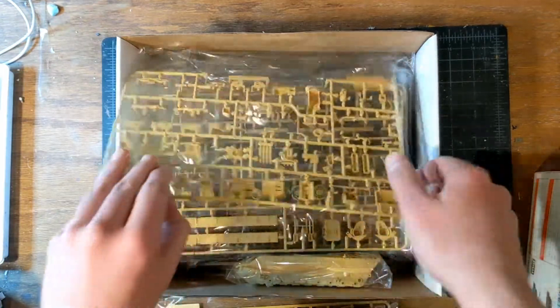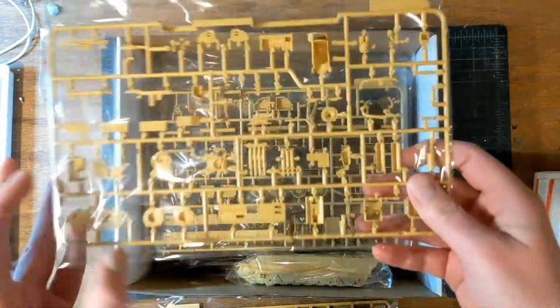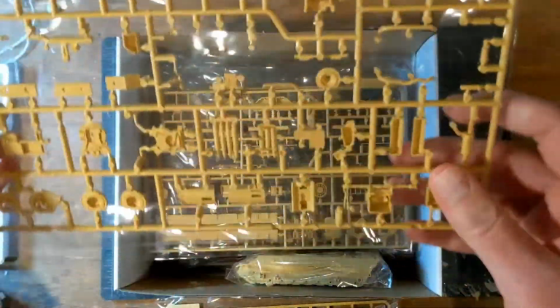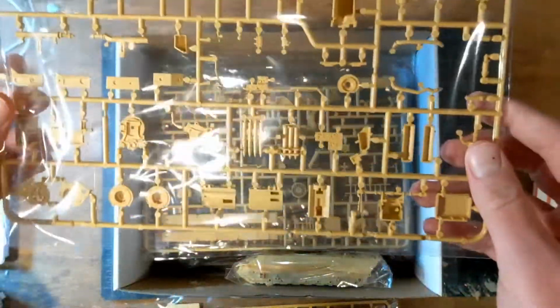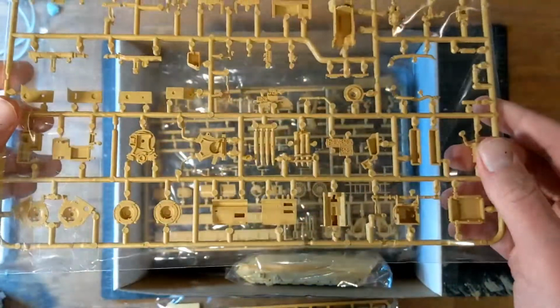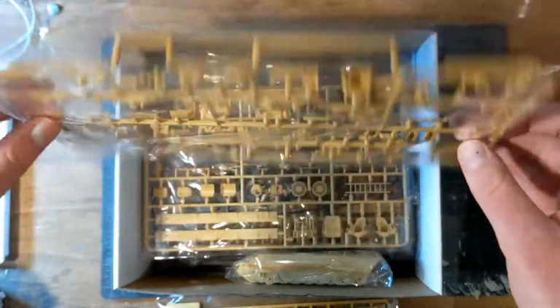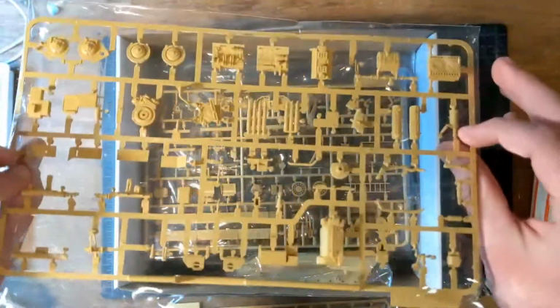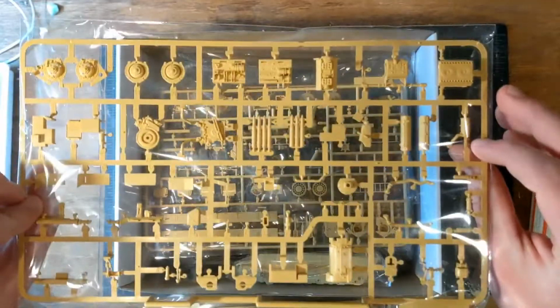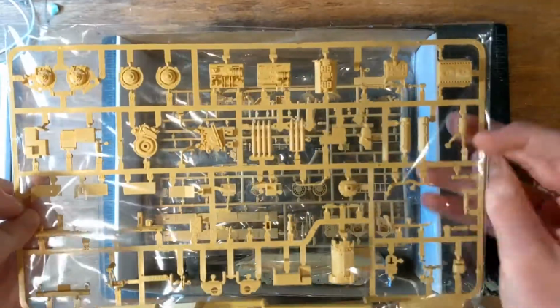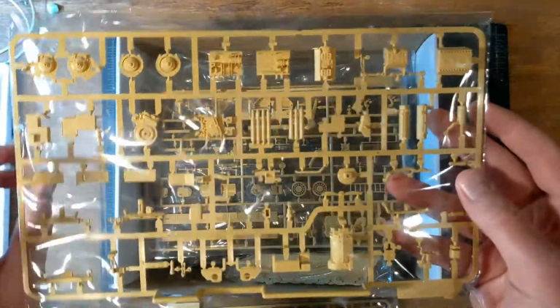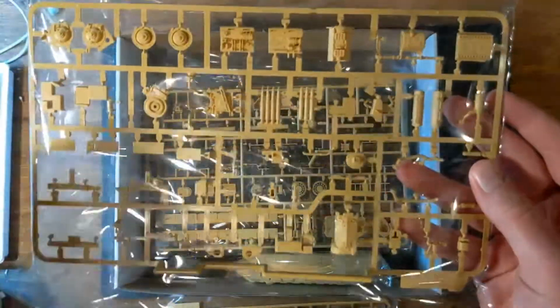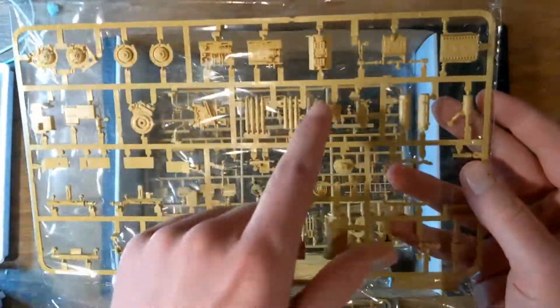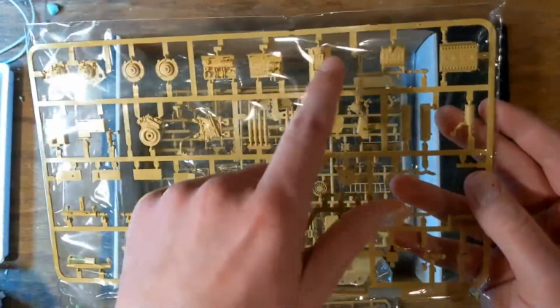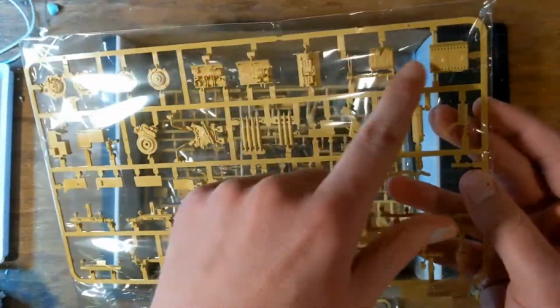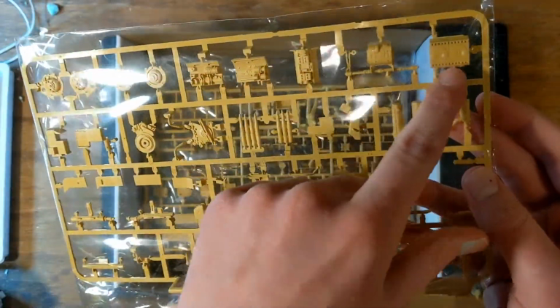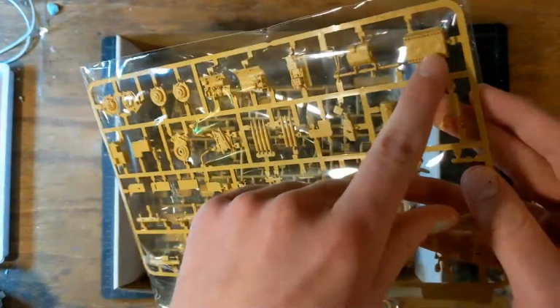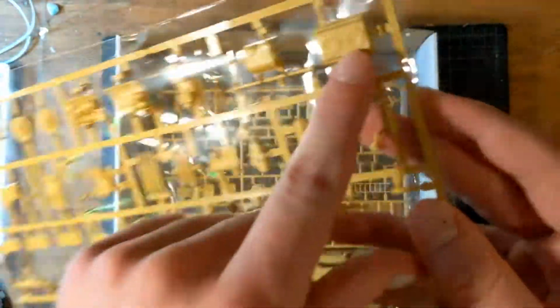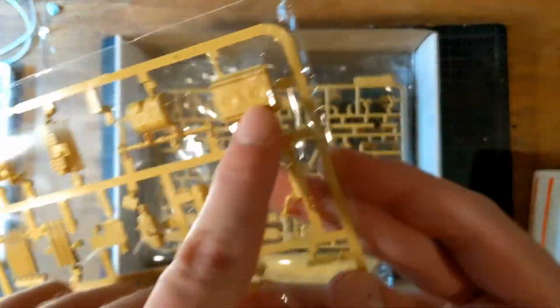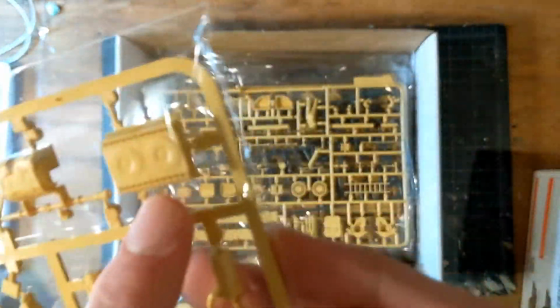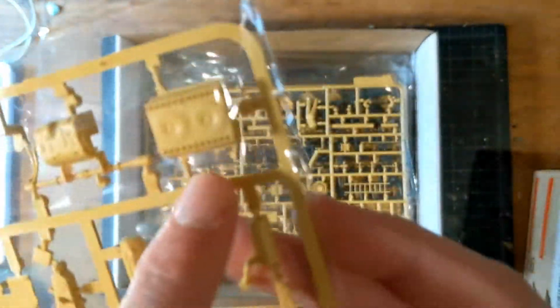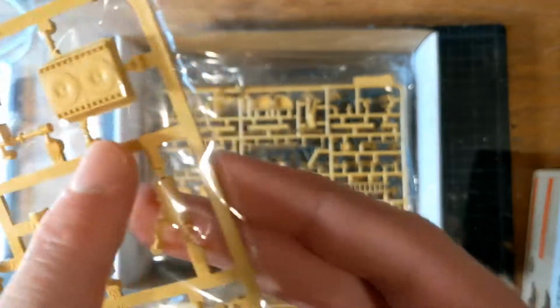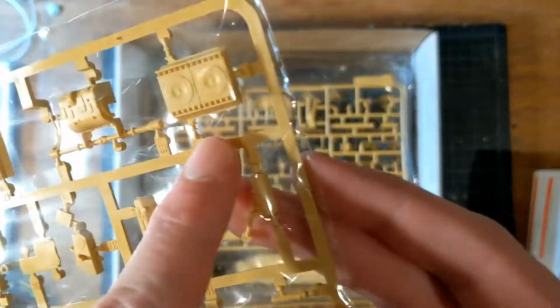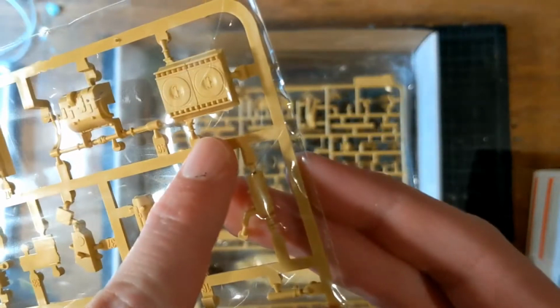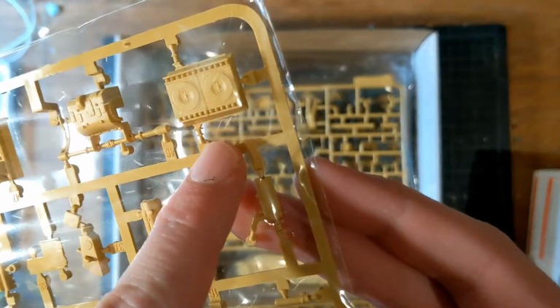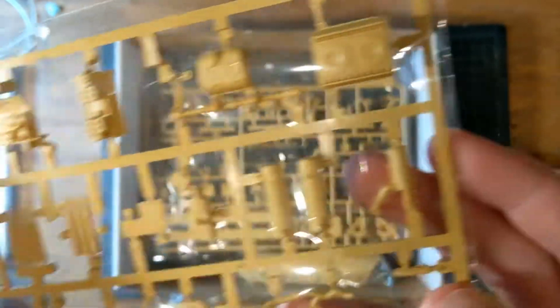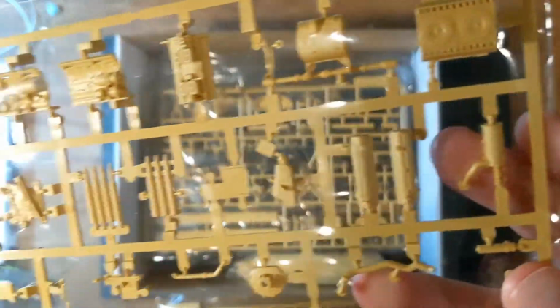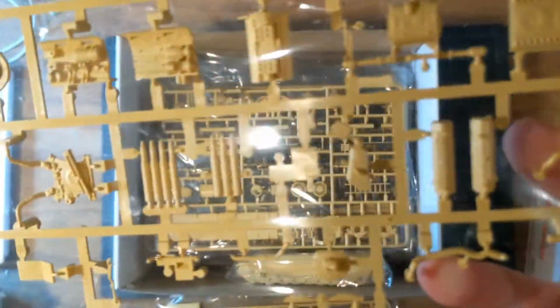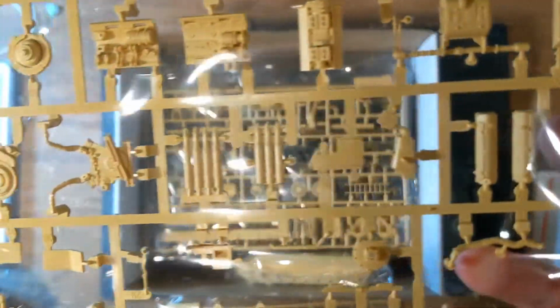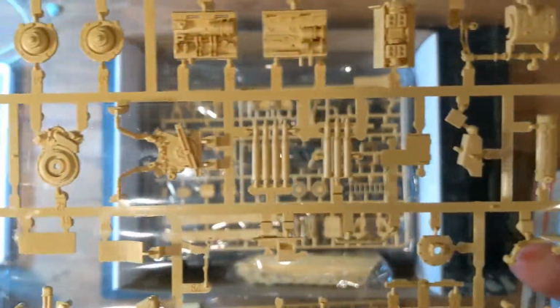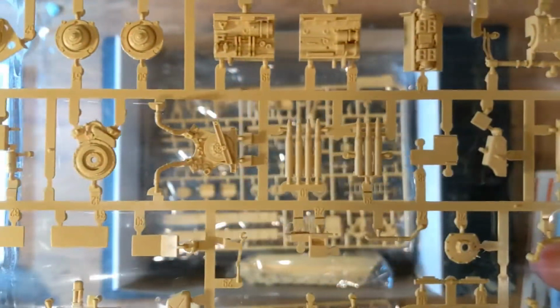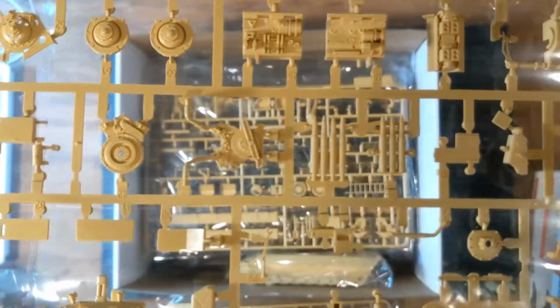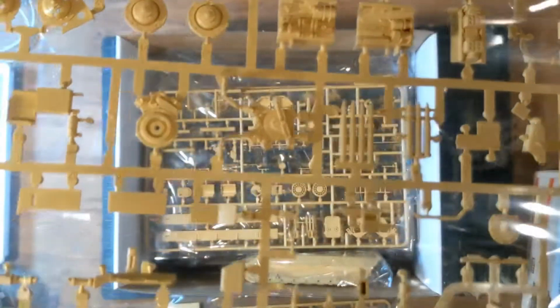We have yet another sprue. This one appears to be the engine, and the detail is just — this is some real lovely molding right here. More shells as well.